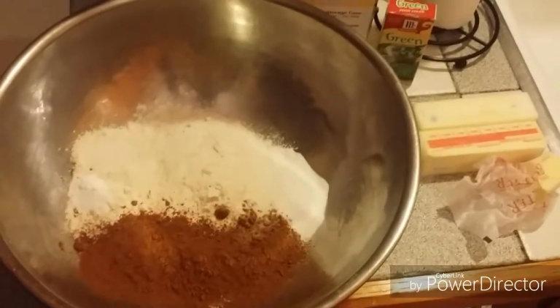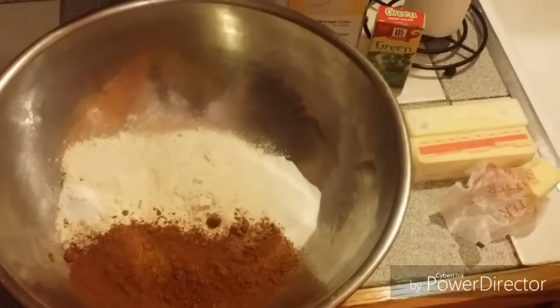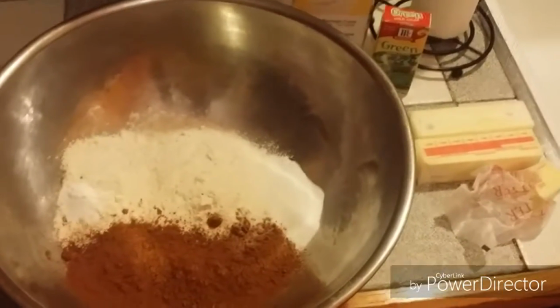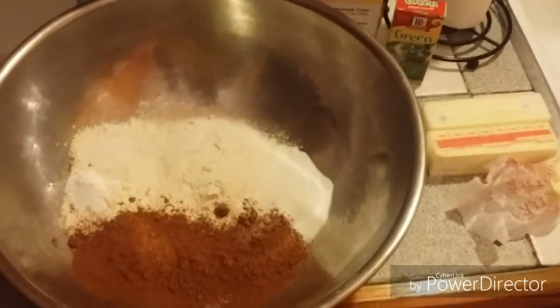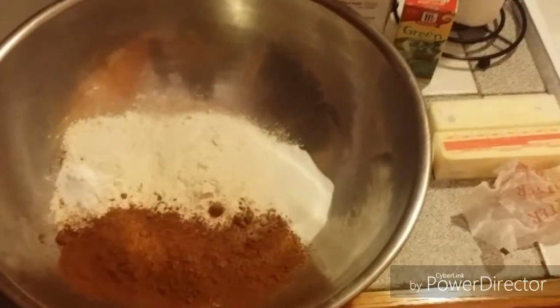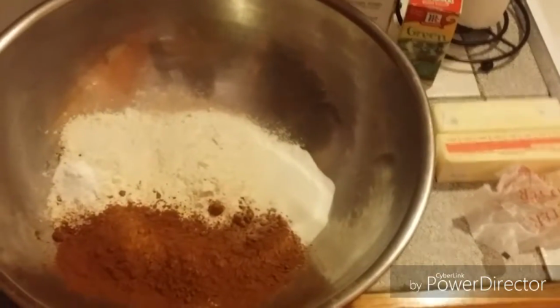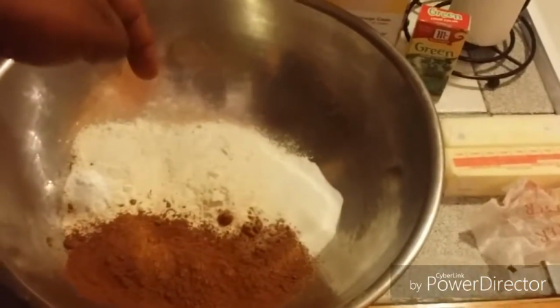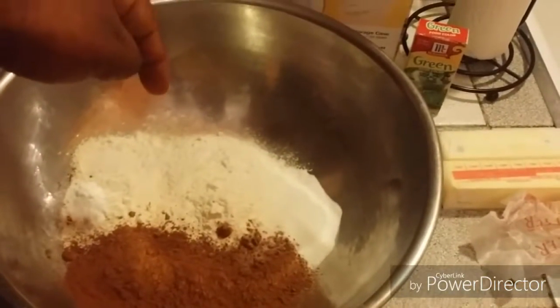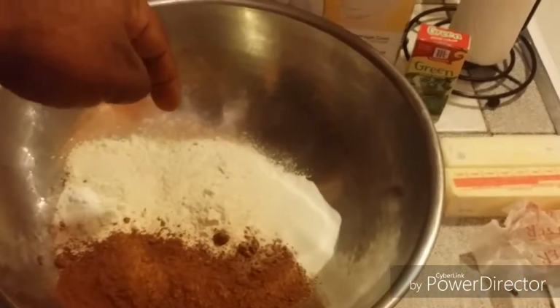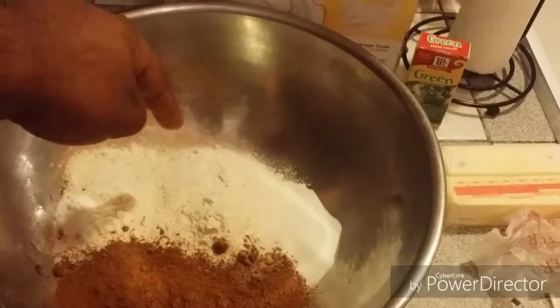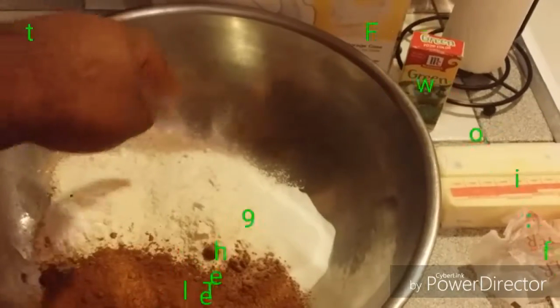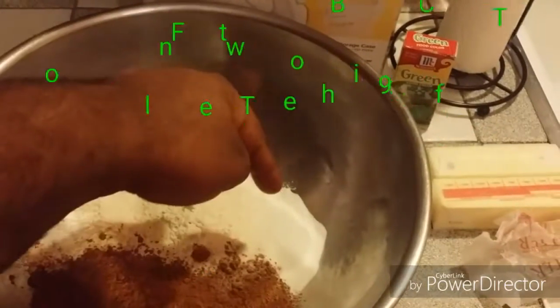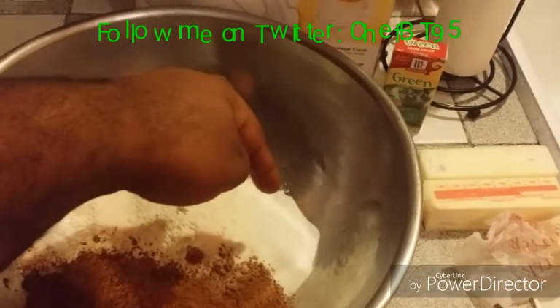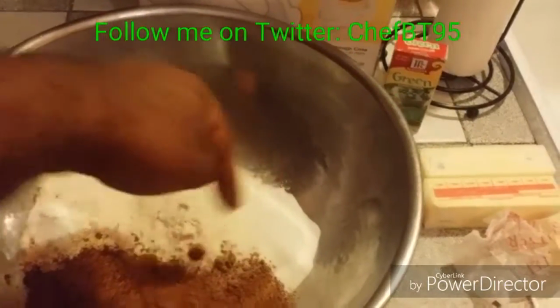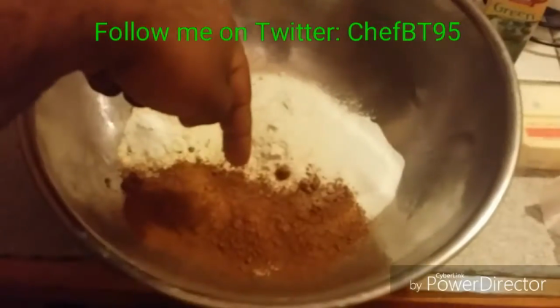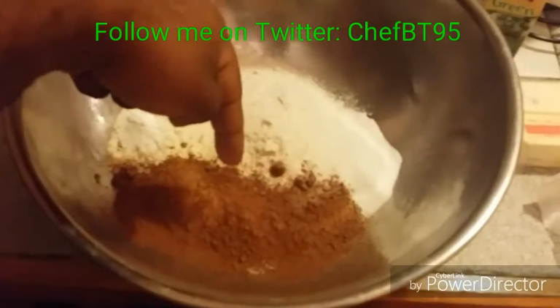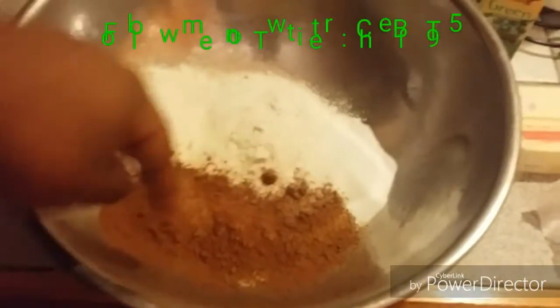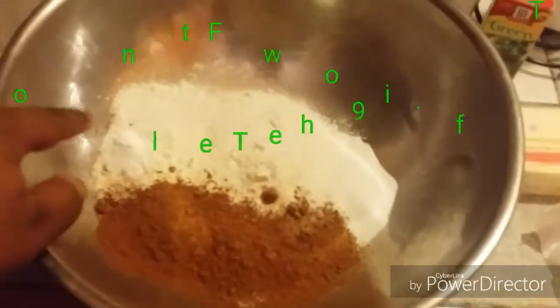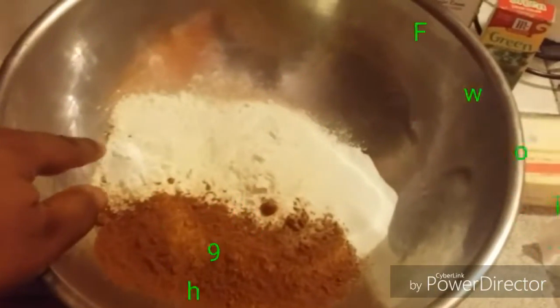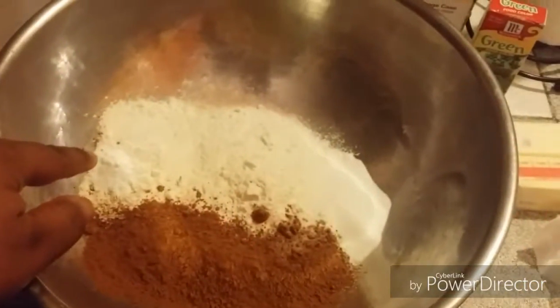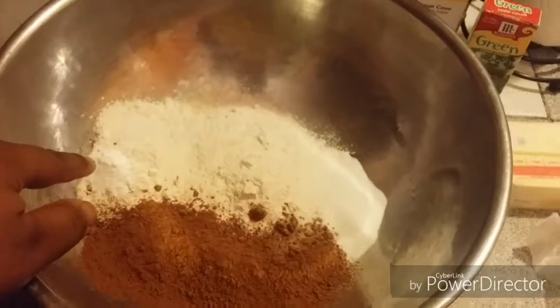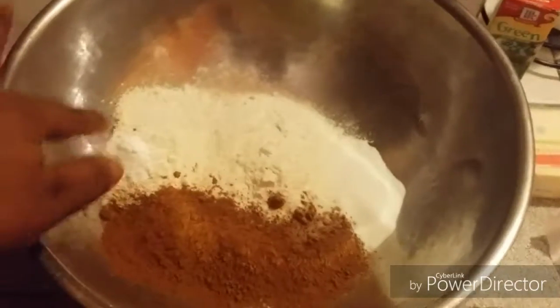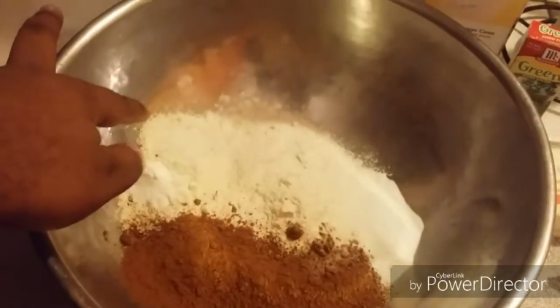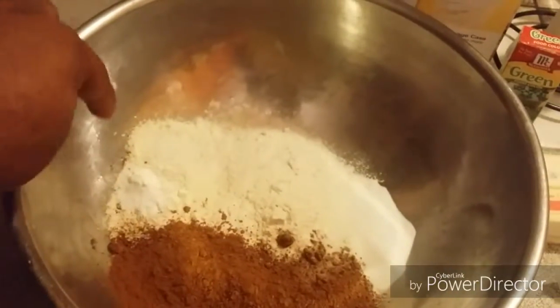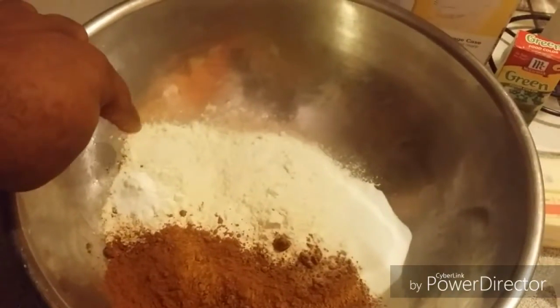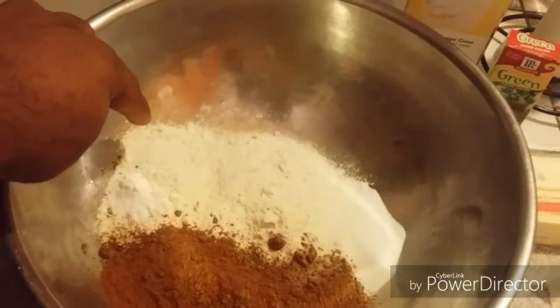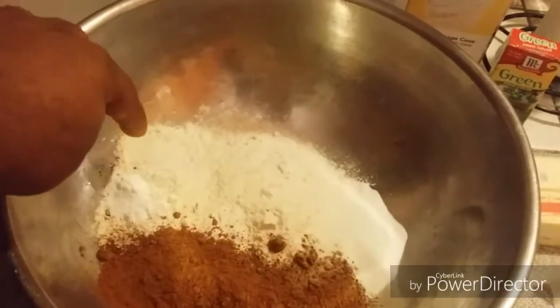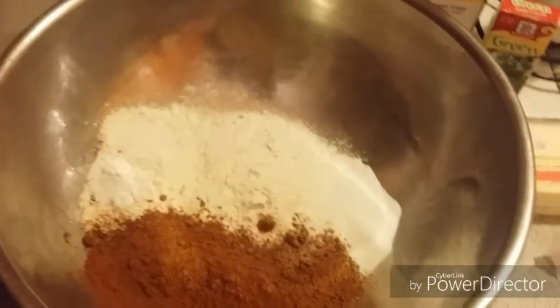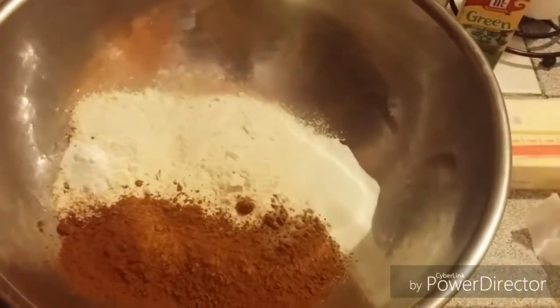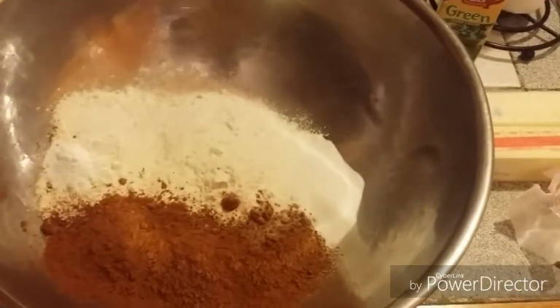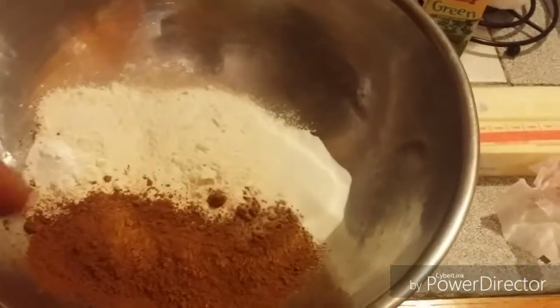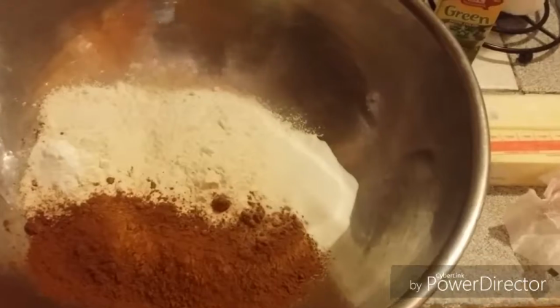Alright ladies and gentlemen, let's go to our ingredients, shall we? You're going to need flour, granulated sugar, unsweetened cocoa powder, baking soda, and some salt. That's what you need for this recipe.